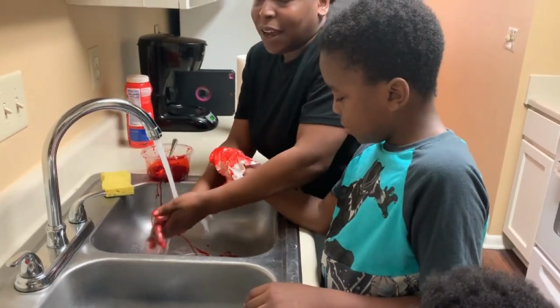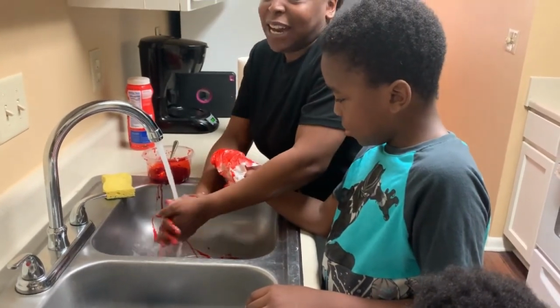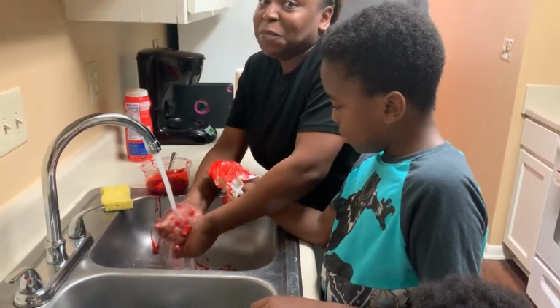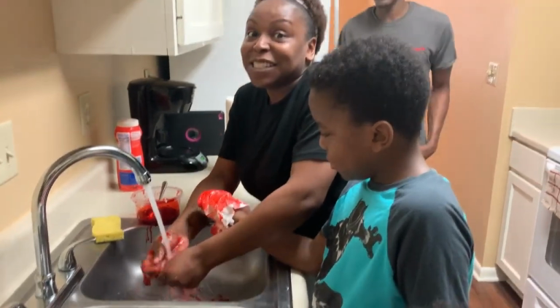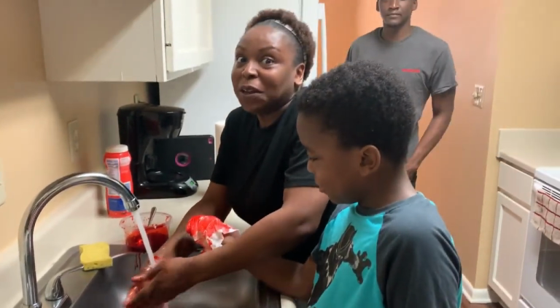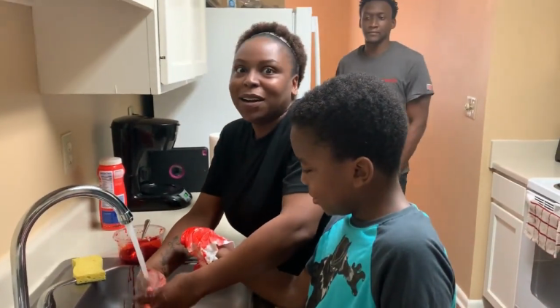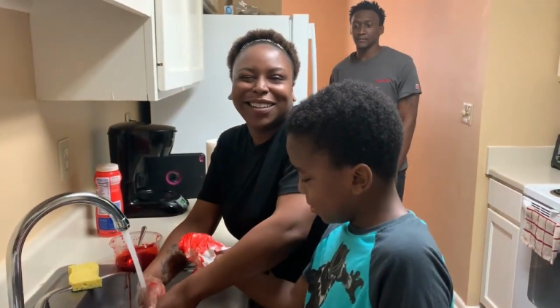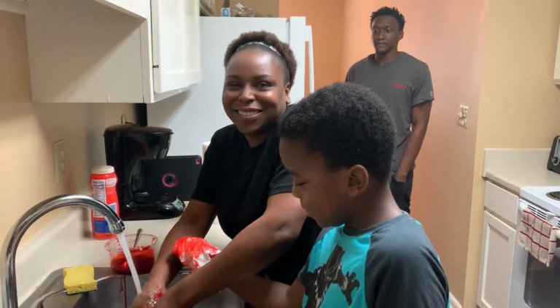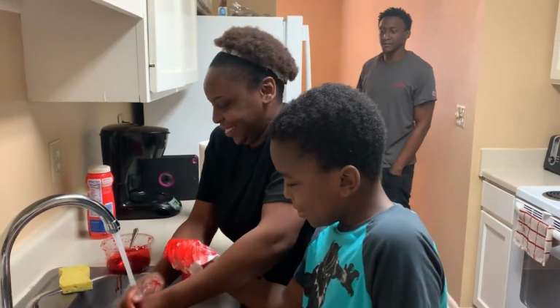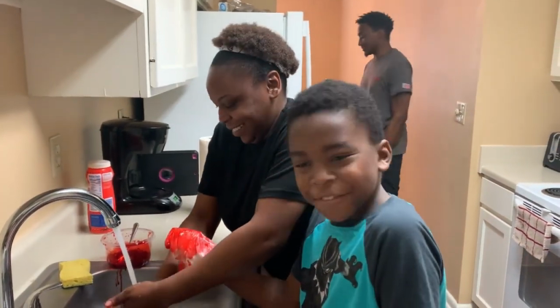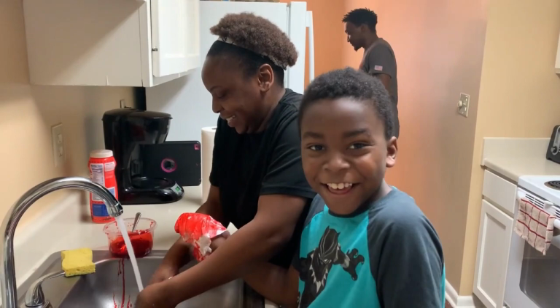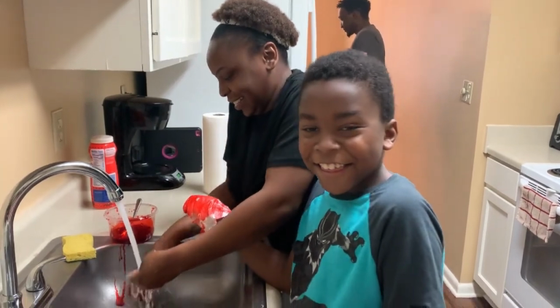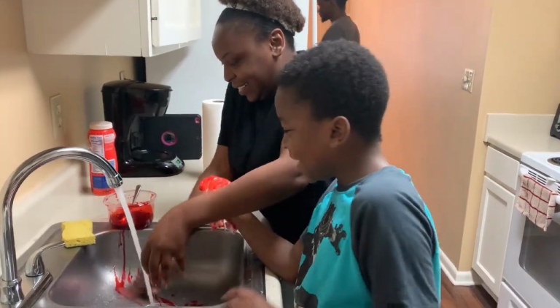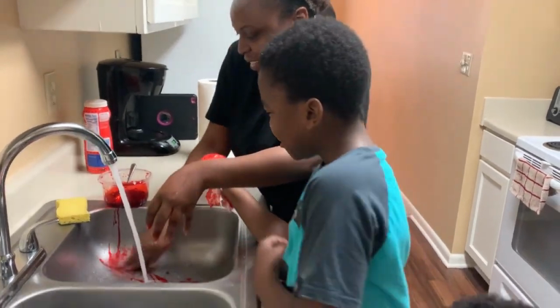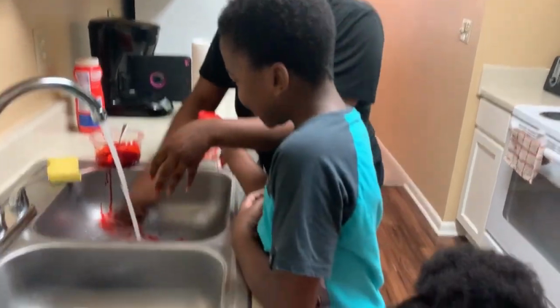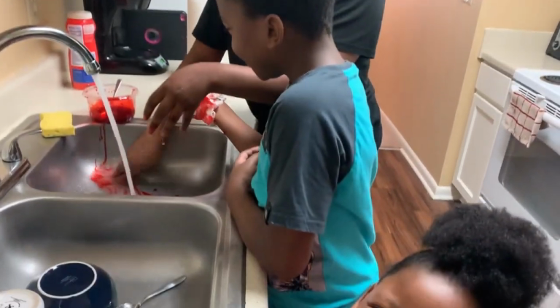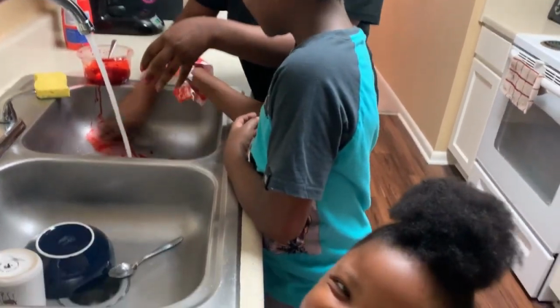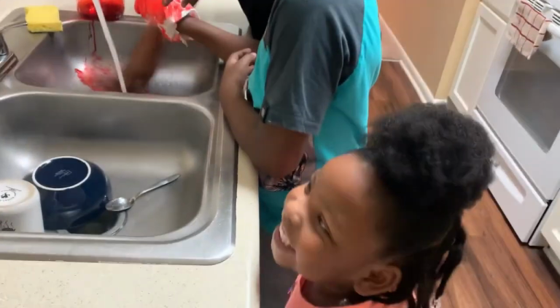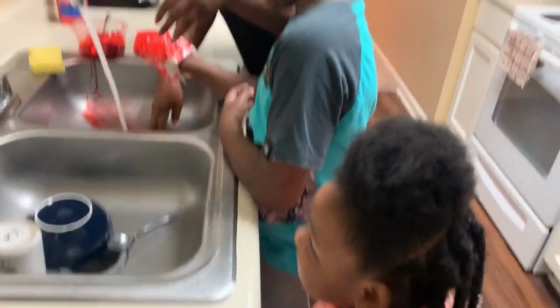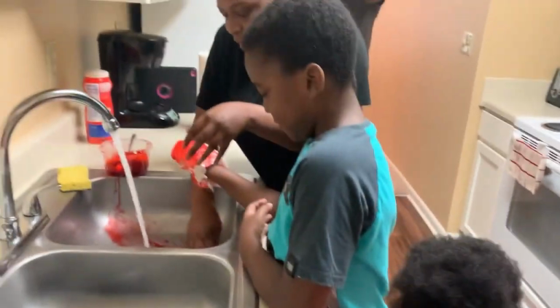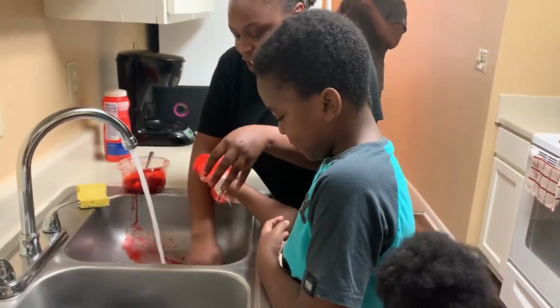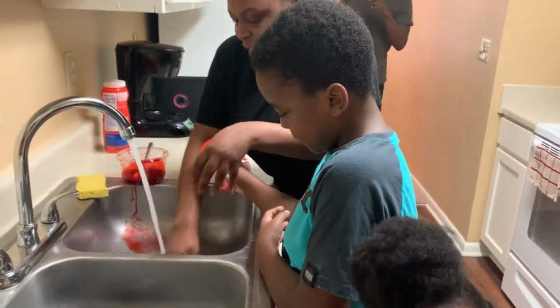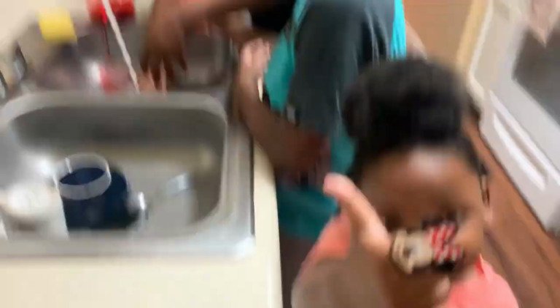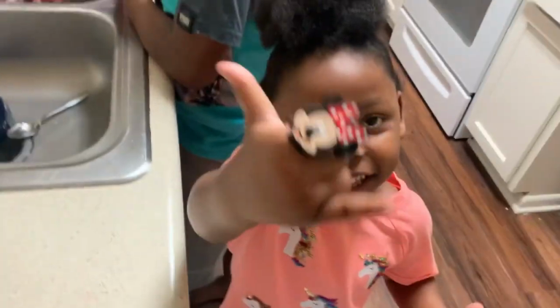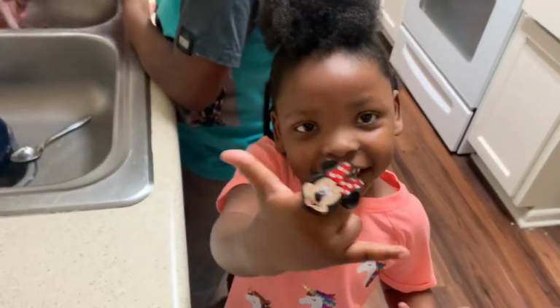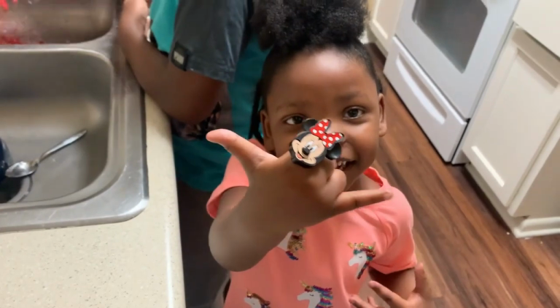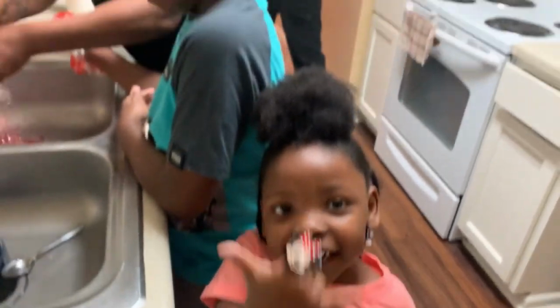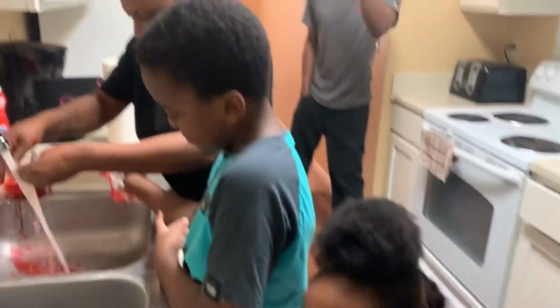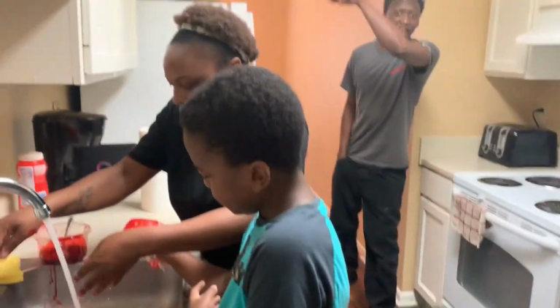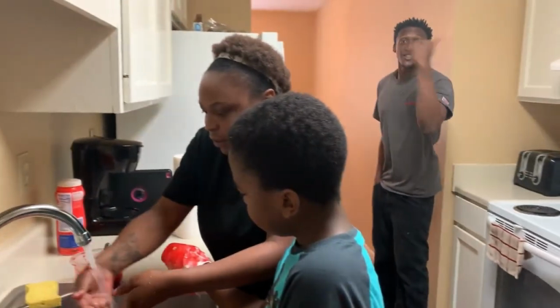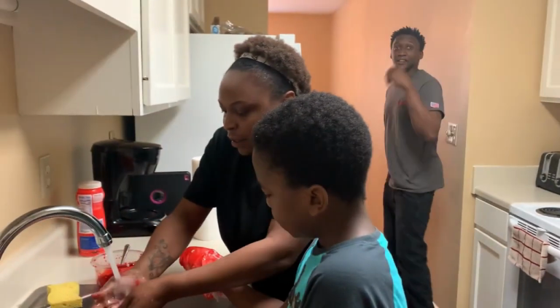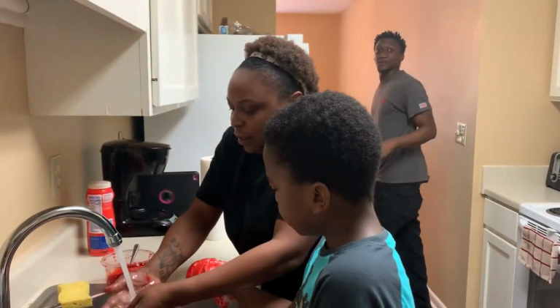Alright y'all, ready to make this happen? Woo! He finally got out of the way.